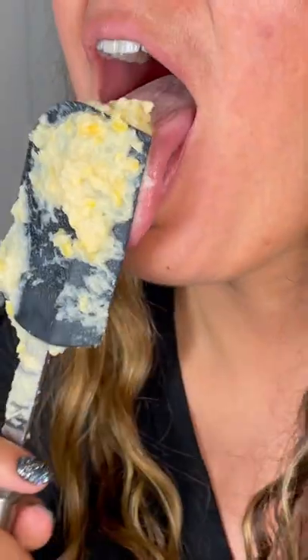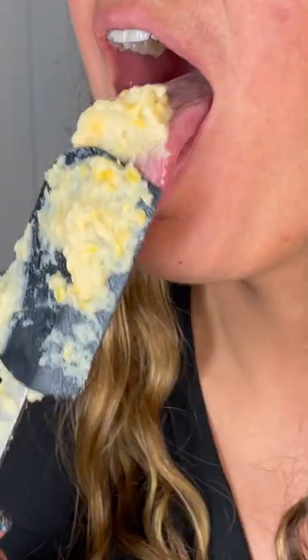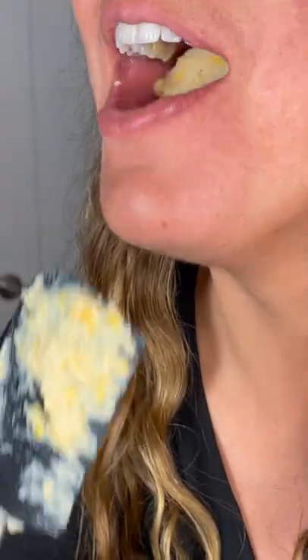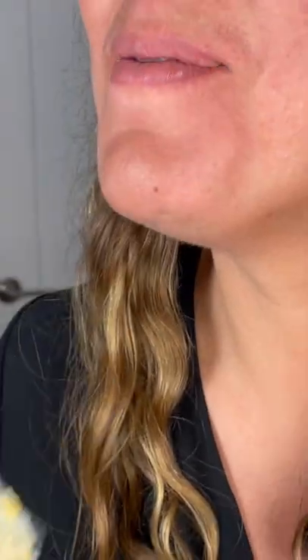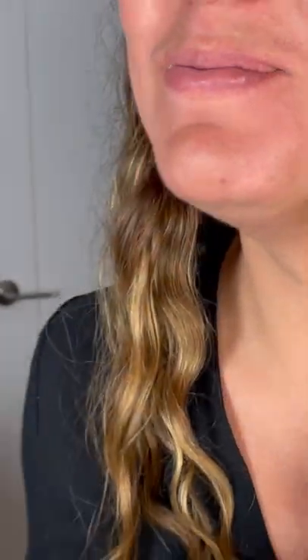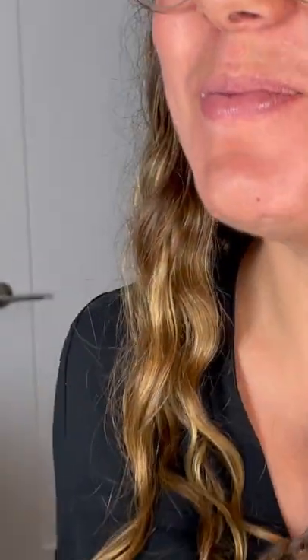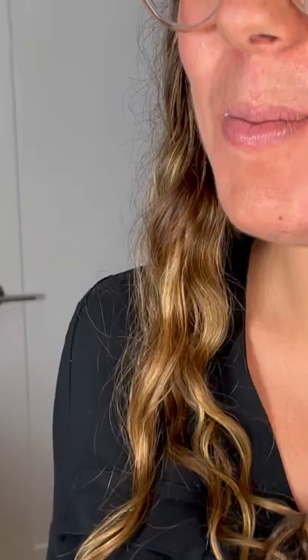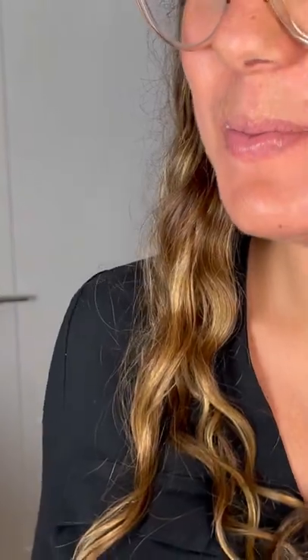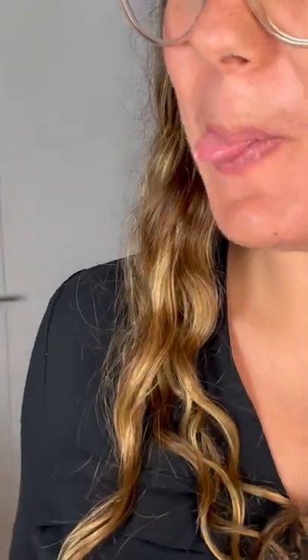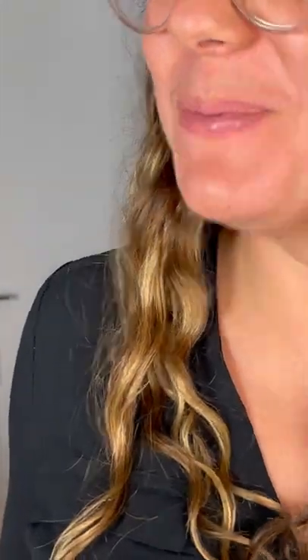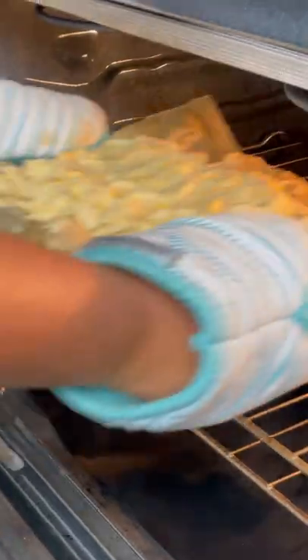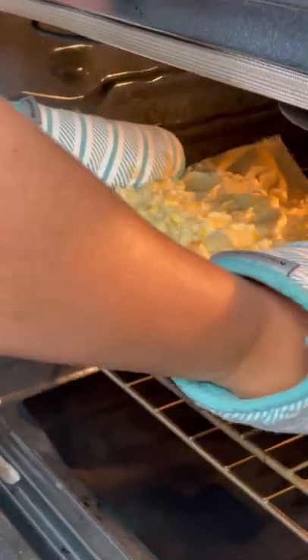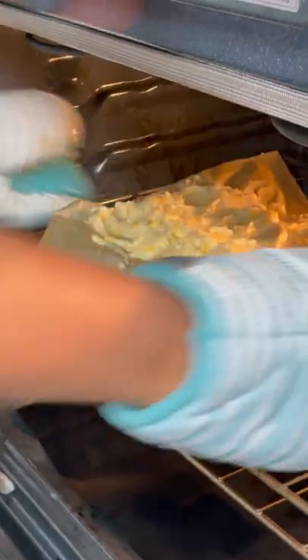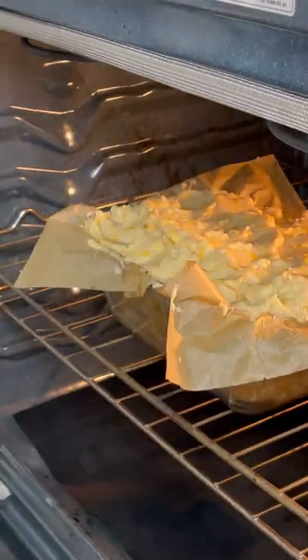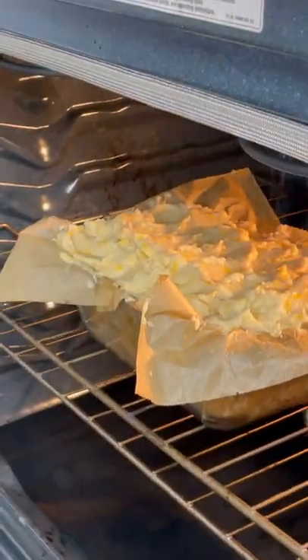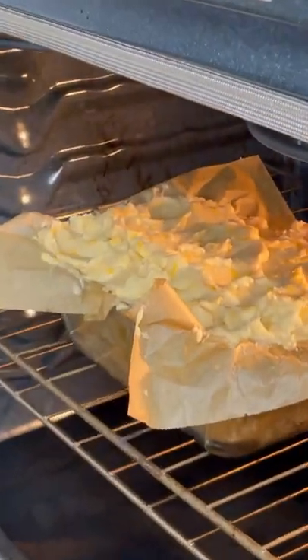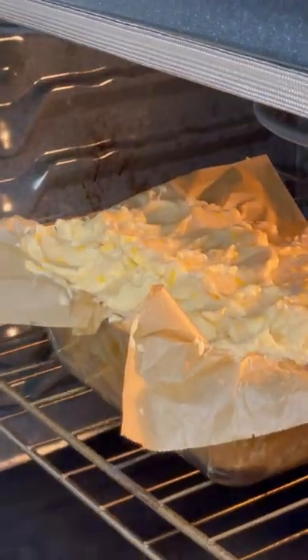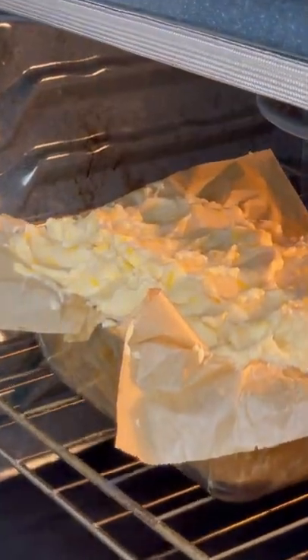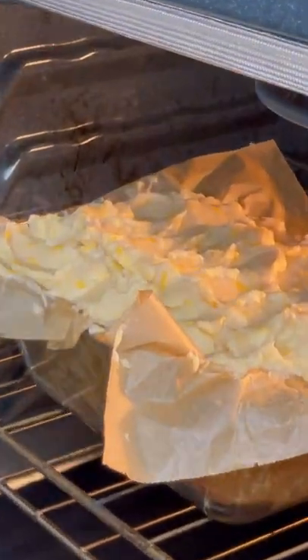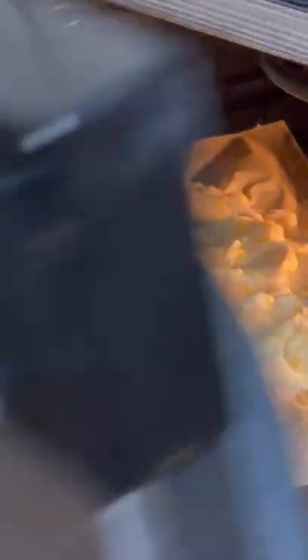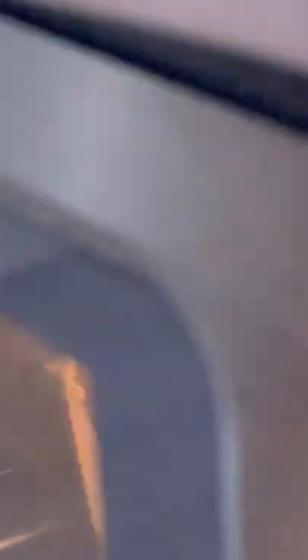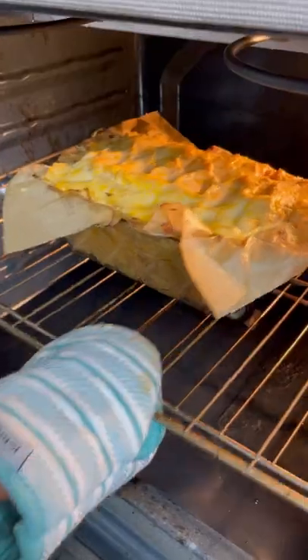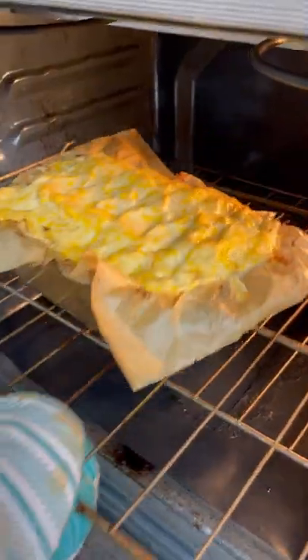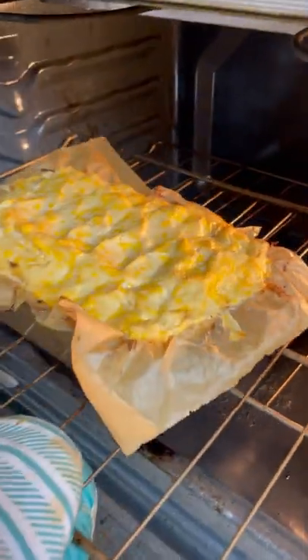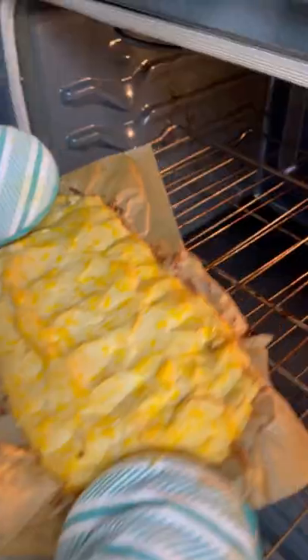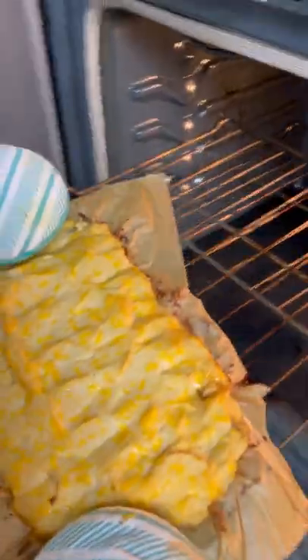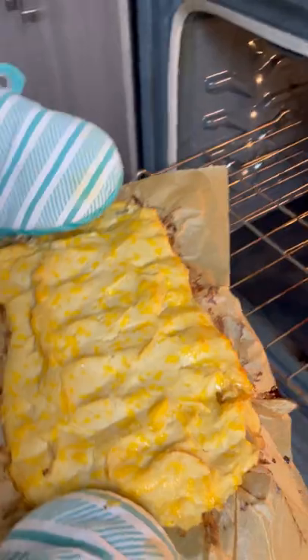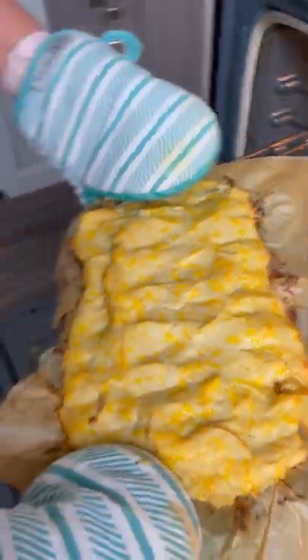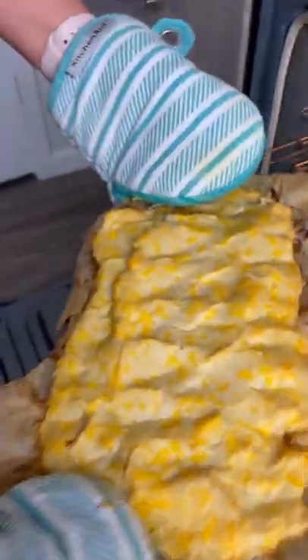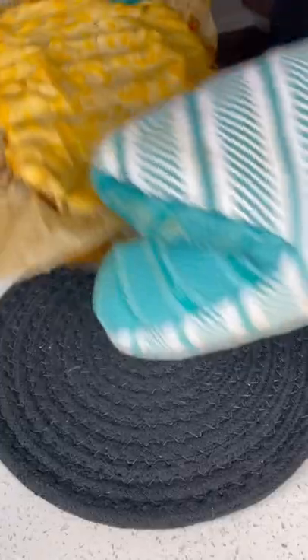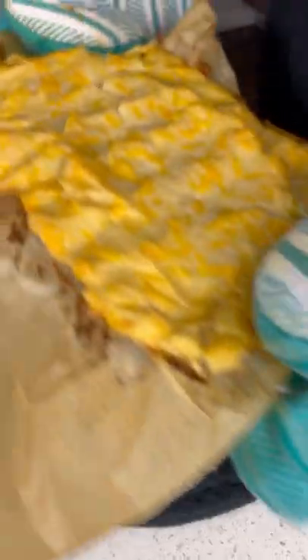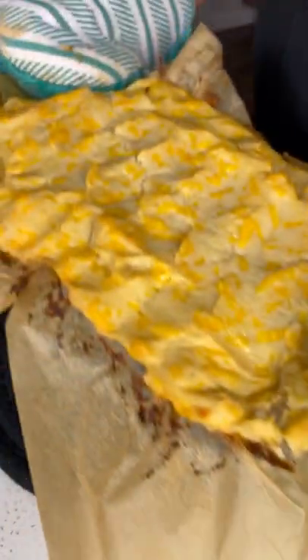Spread the creamy mash evenly over the top, and don't forget to lick the spatula — that's the best part! Place the meatloaf back in the oven and bake for another 20 minutes, then take it out and let it cool for 10 minutes before digging in.